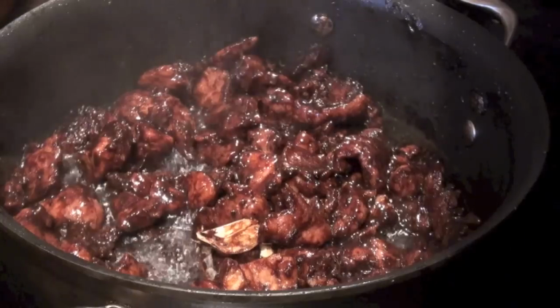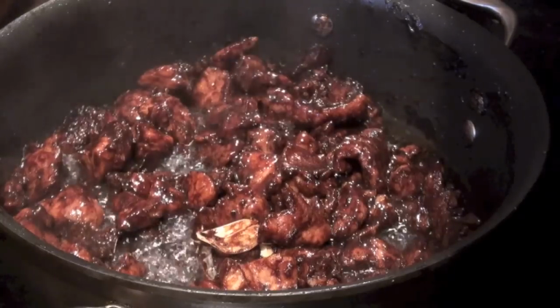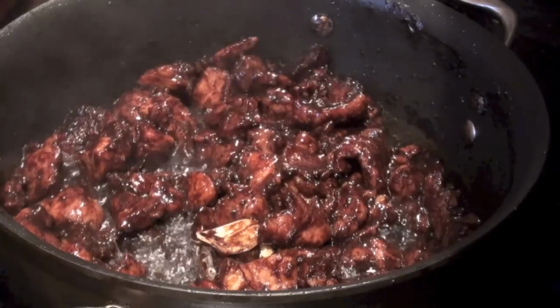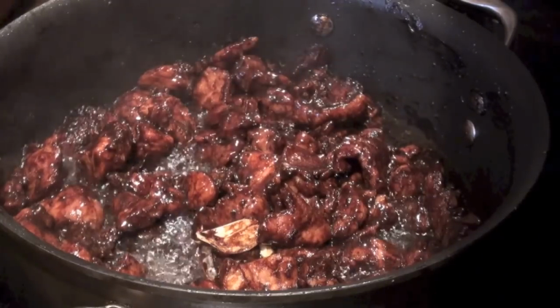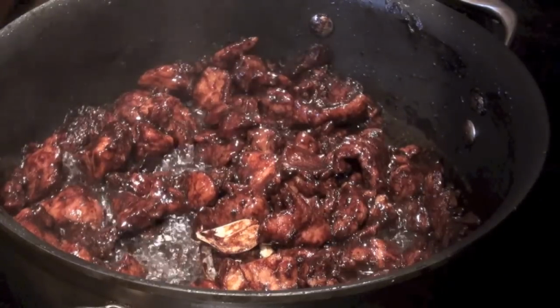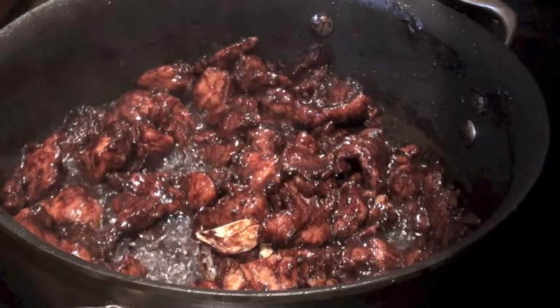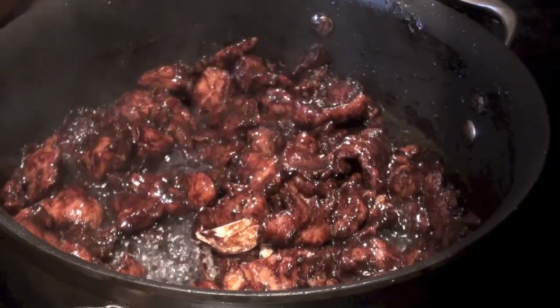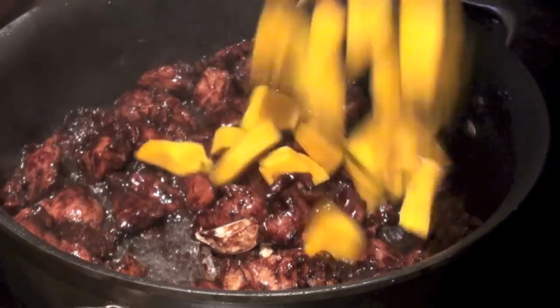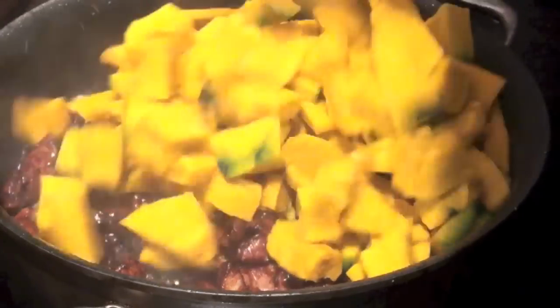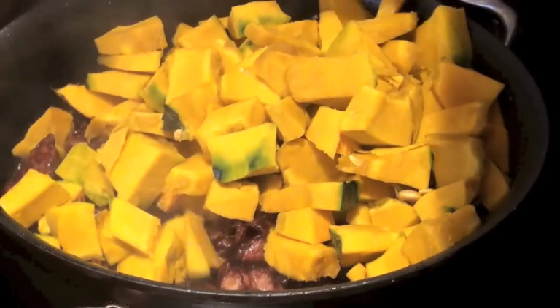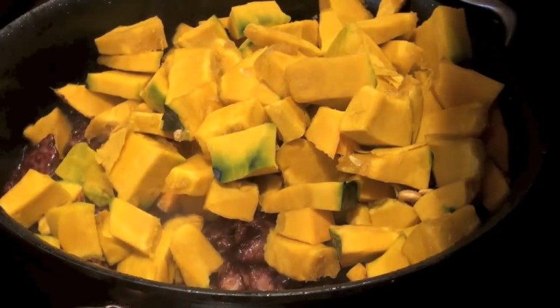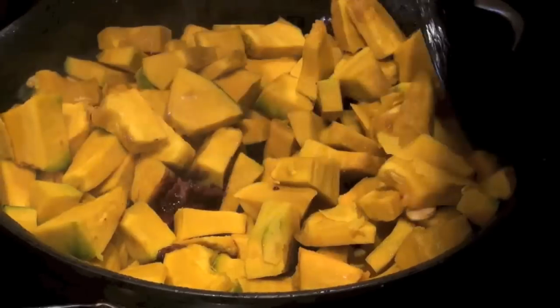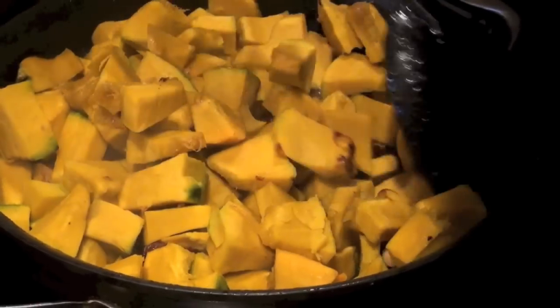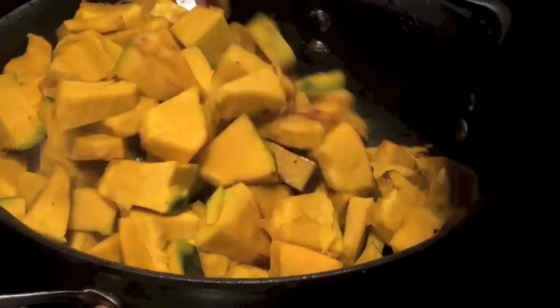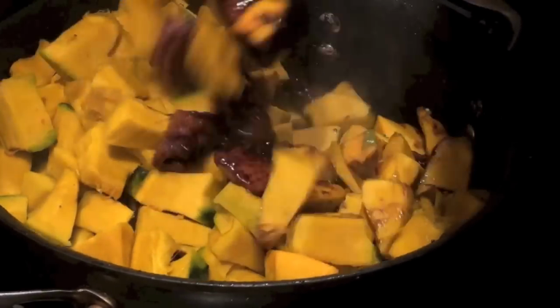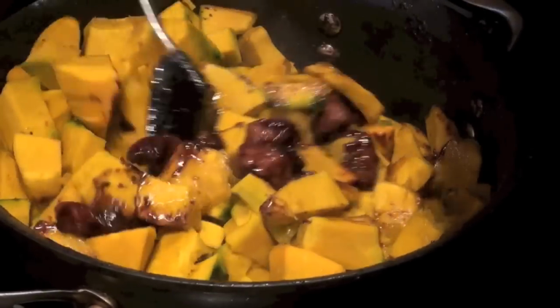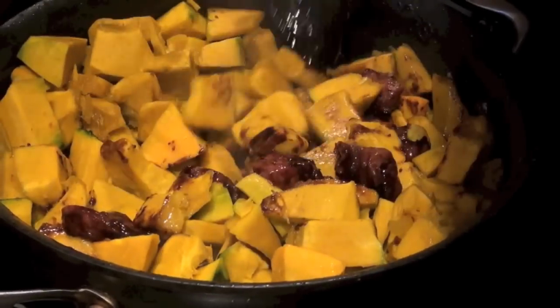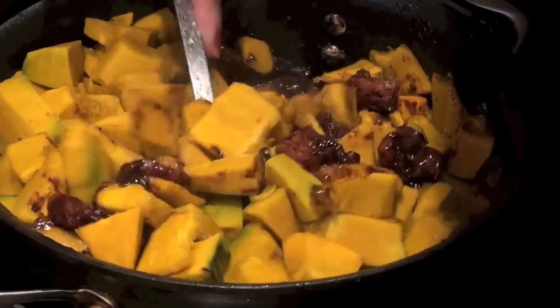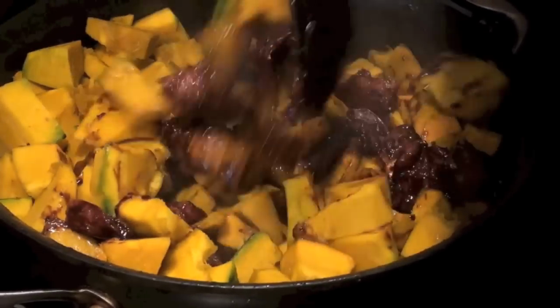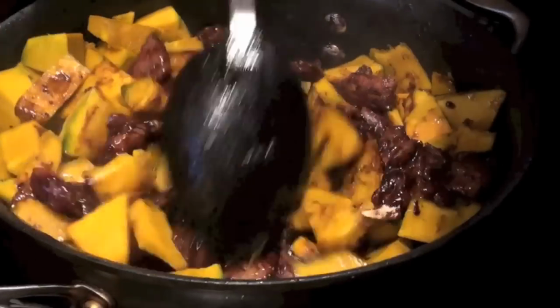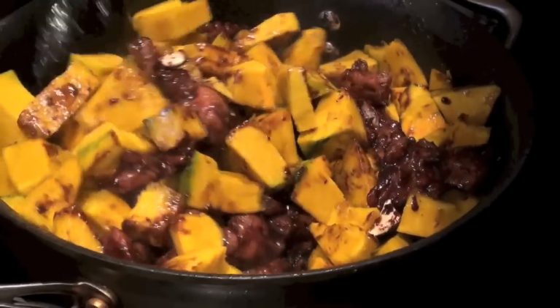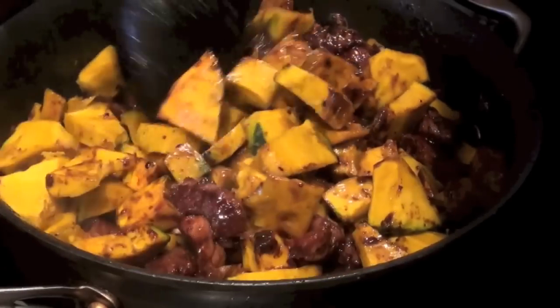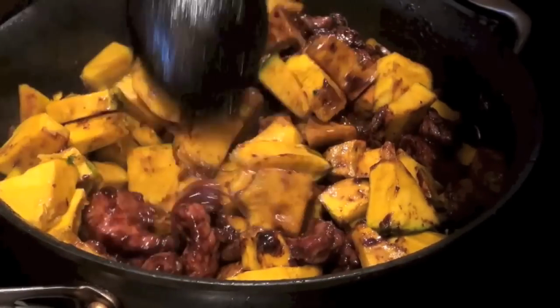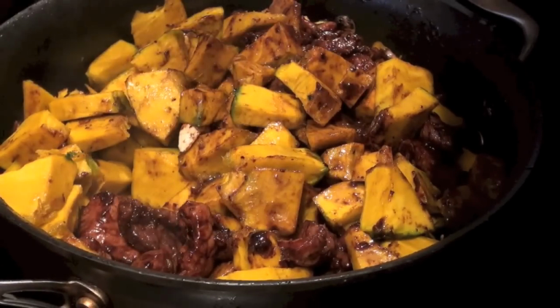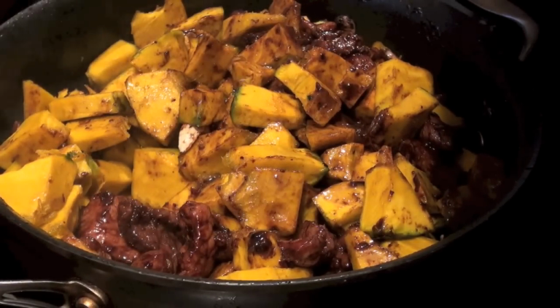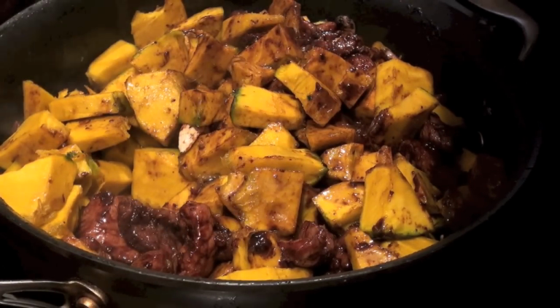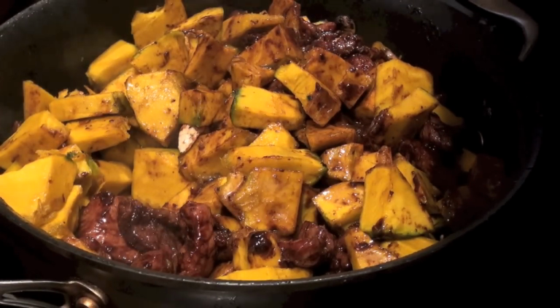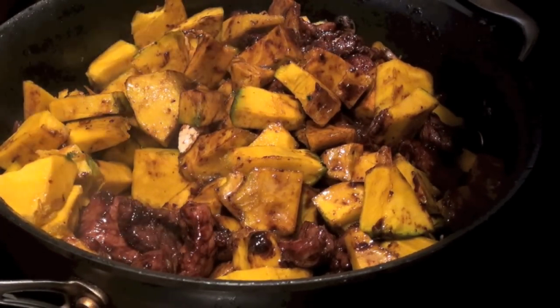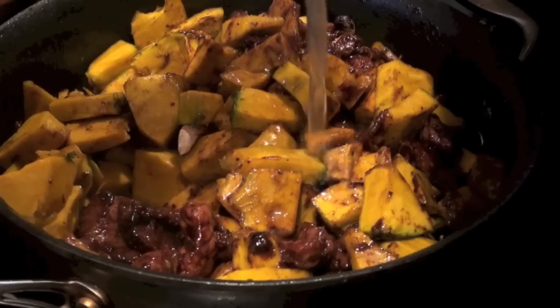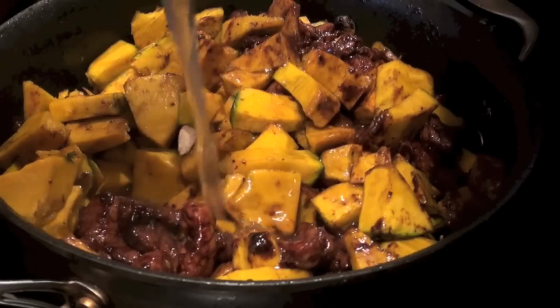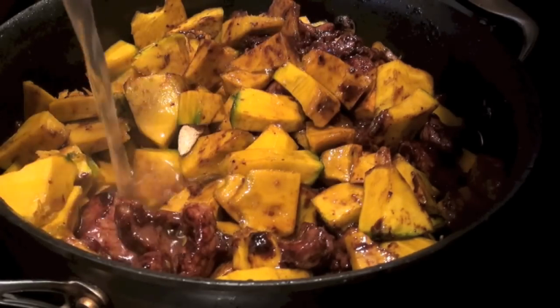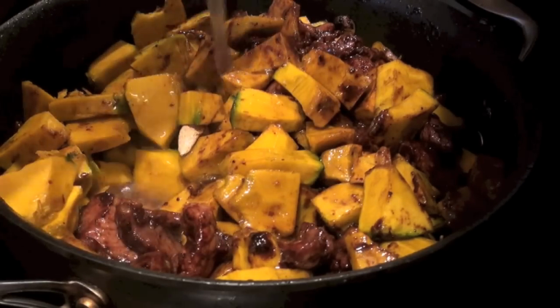The pork is done. Let's add the squash. Mix all together. Cook it, and also add 1 cup of chicken stock.